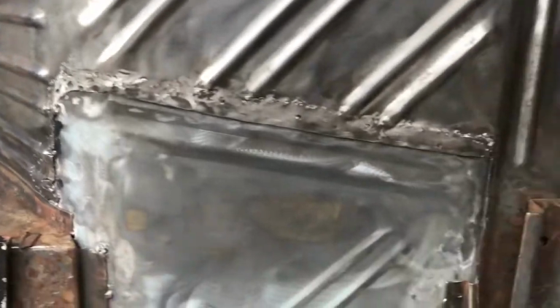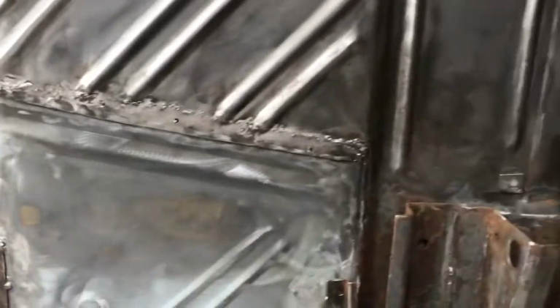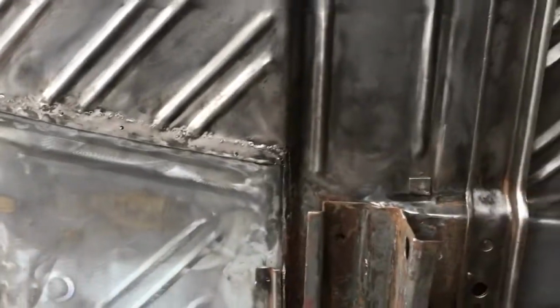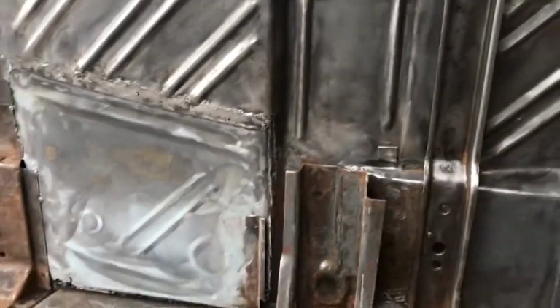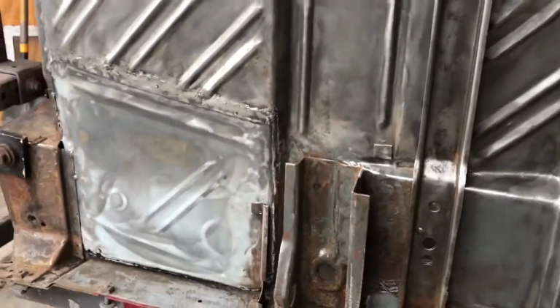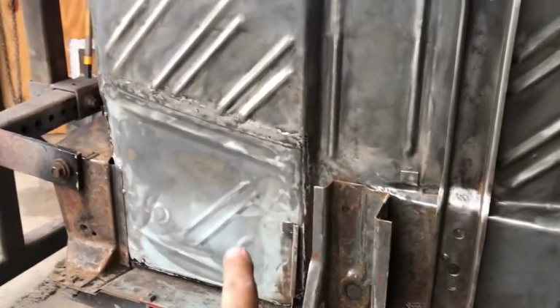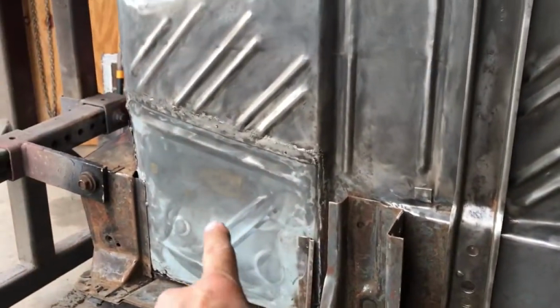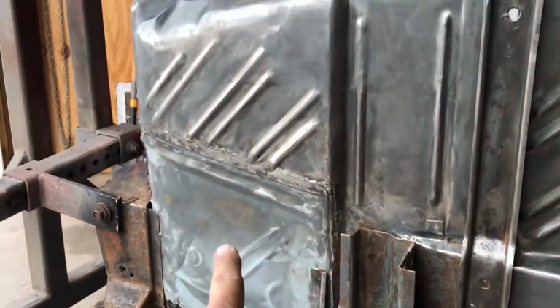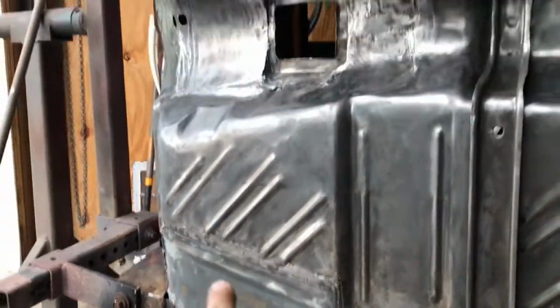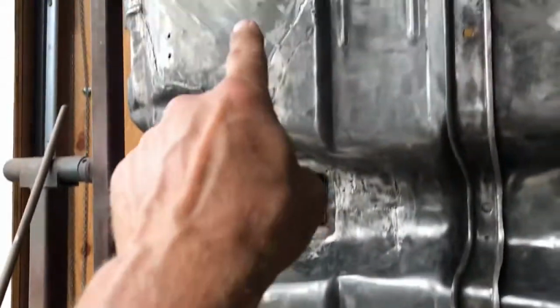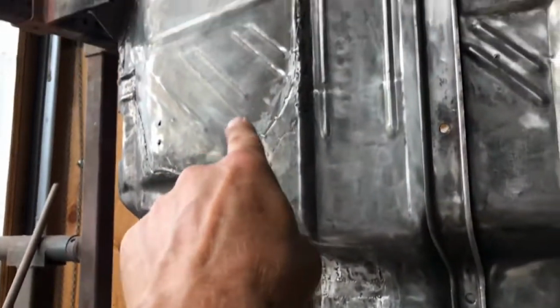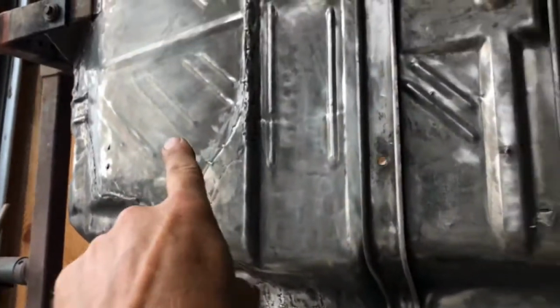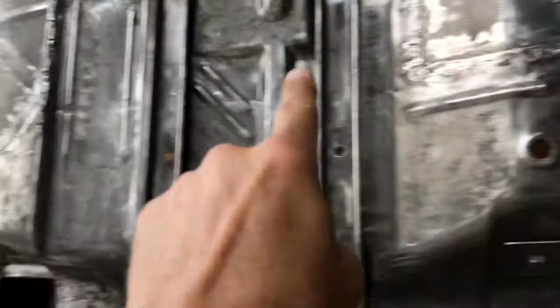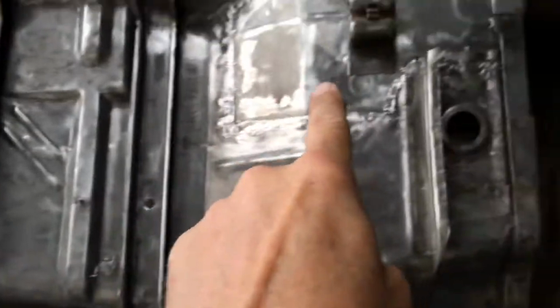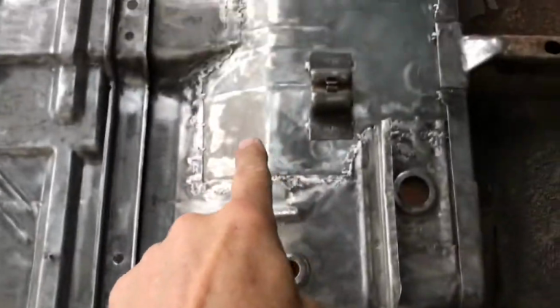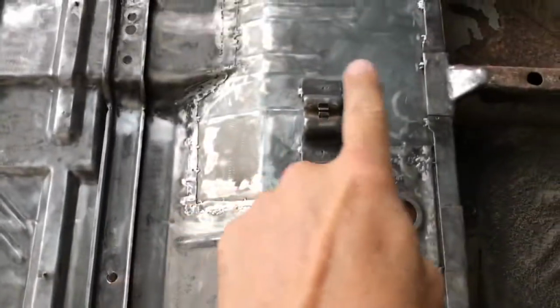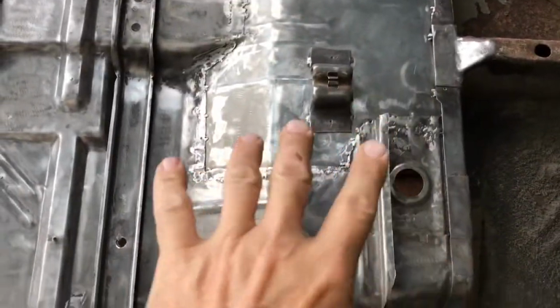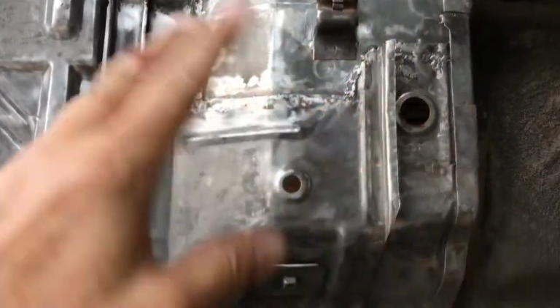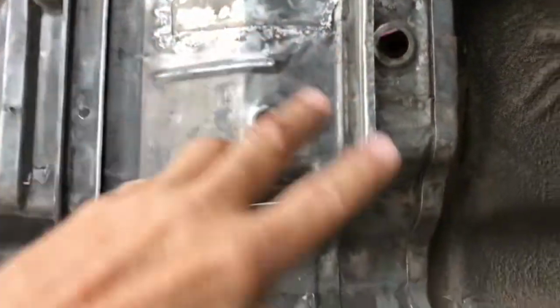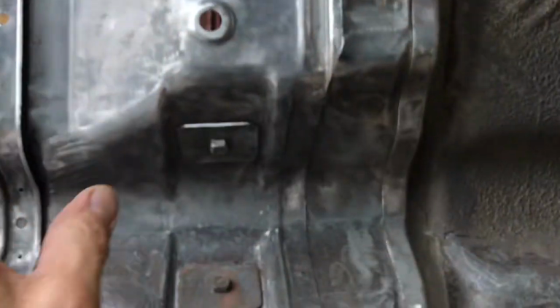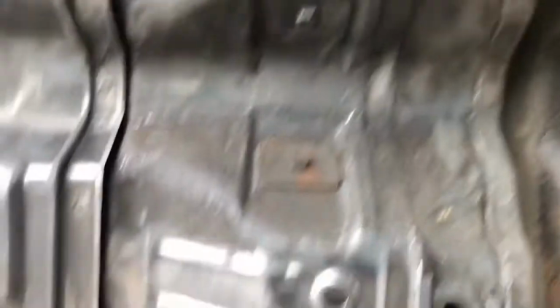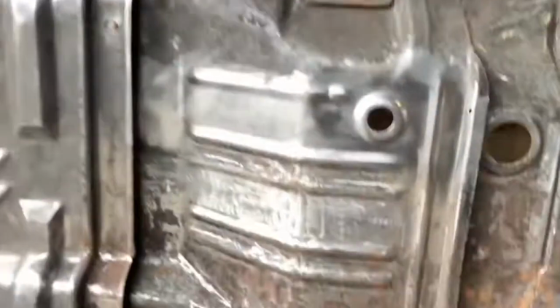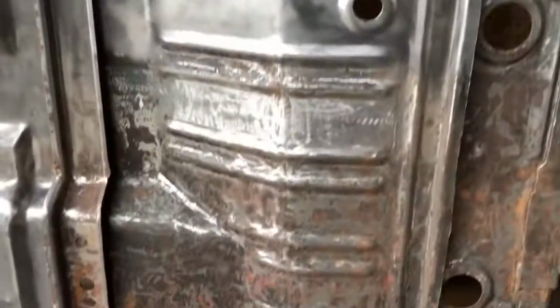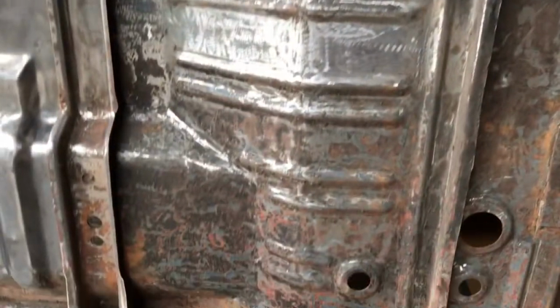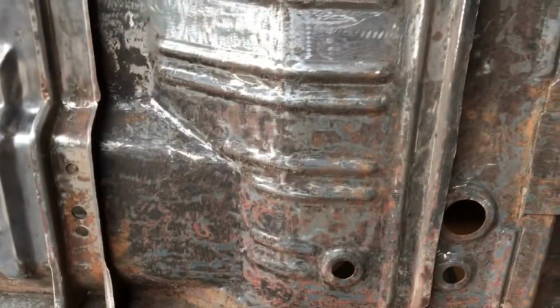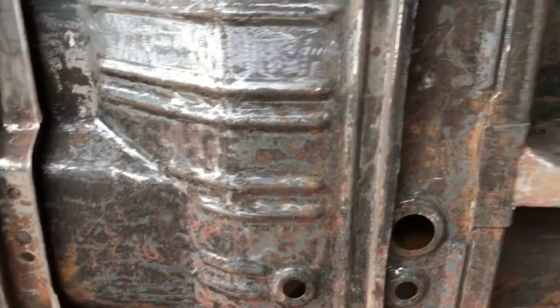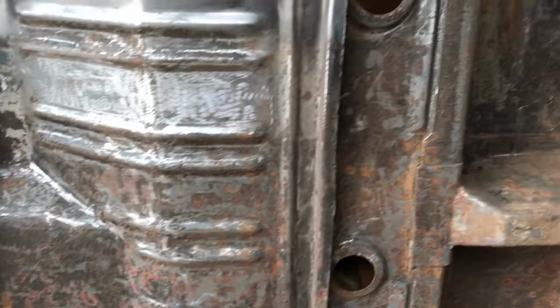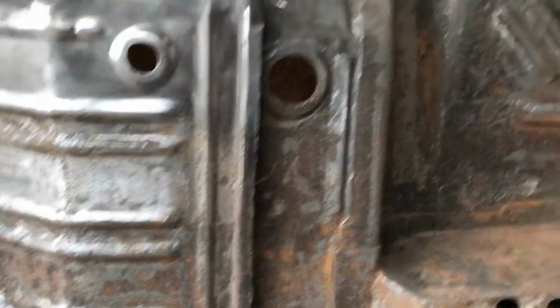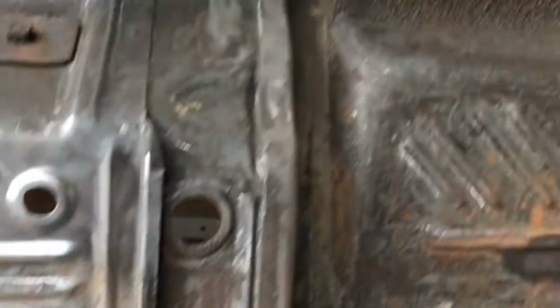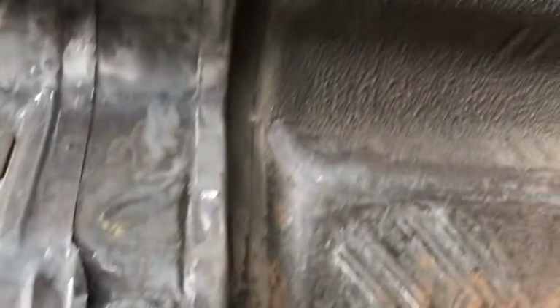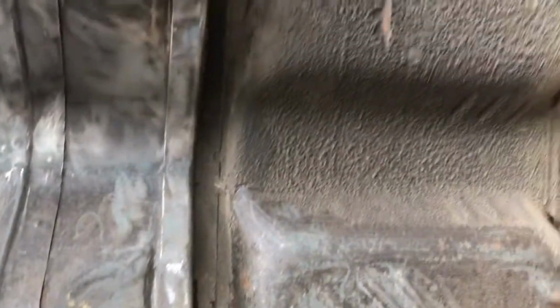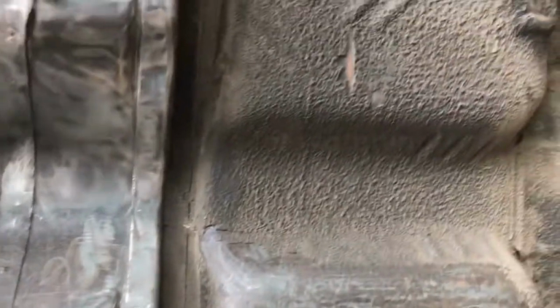Absolutely amazing — you can see the panels I had to change there, there, and there. I'll be doing bodywork on those now to get those done. There'll be more to come.